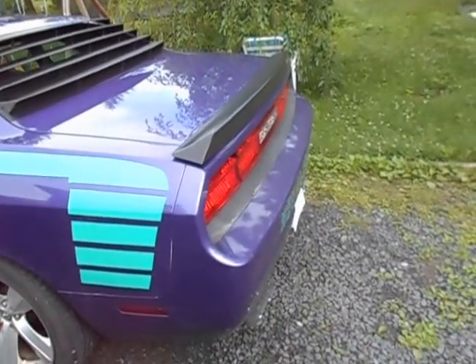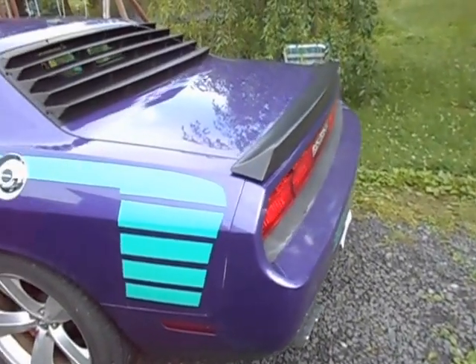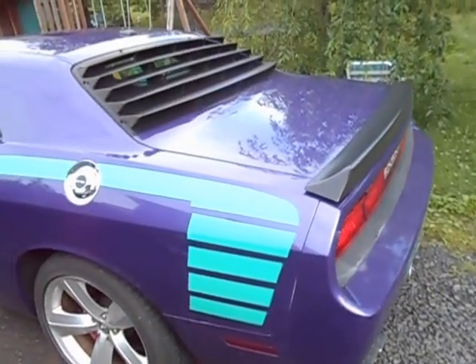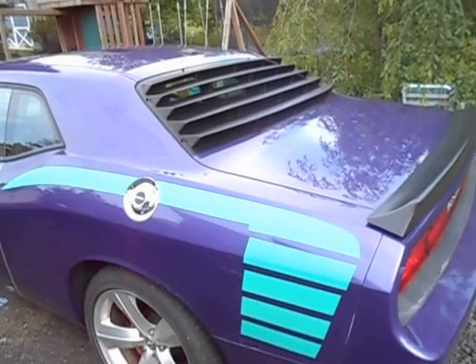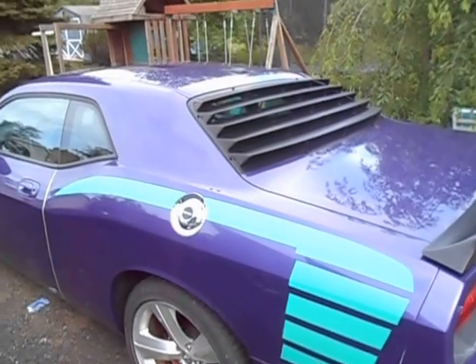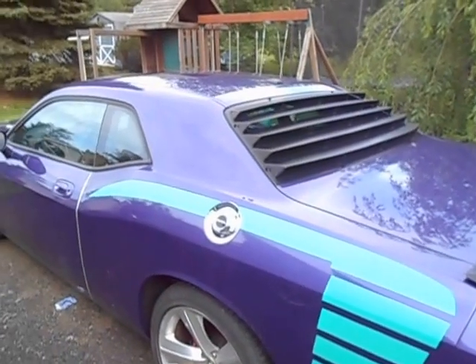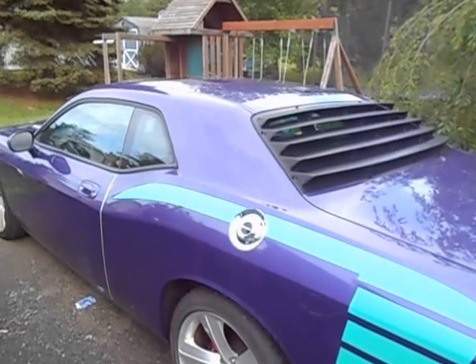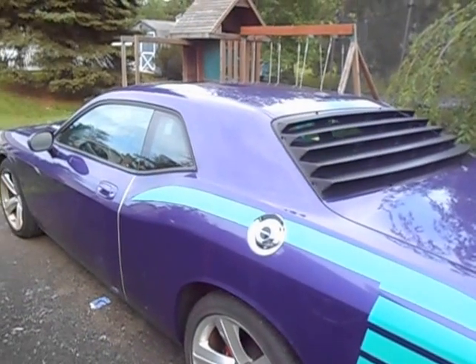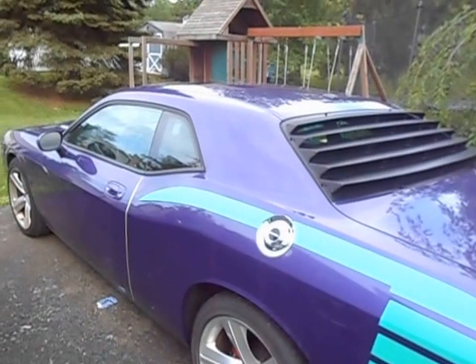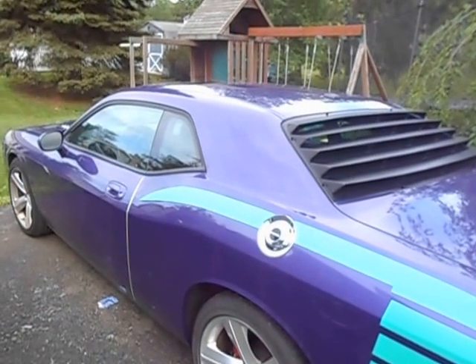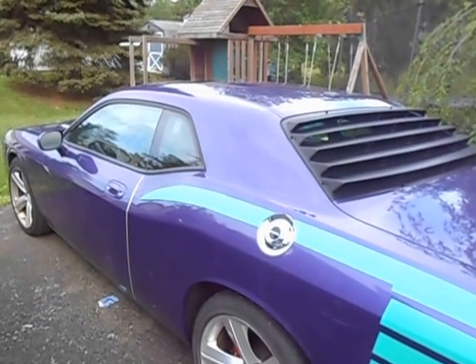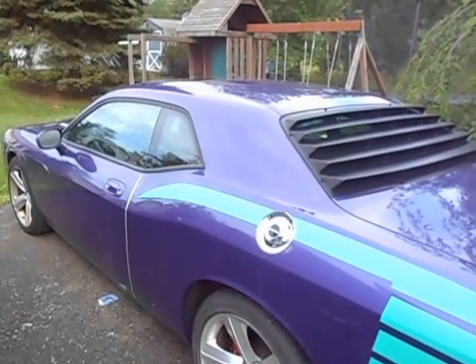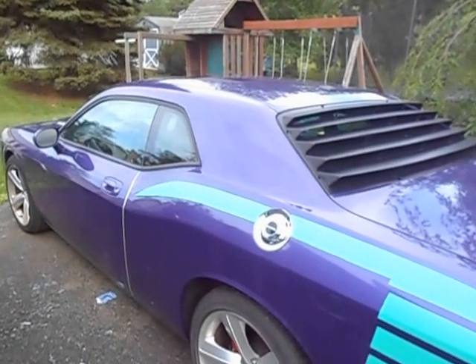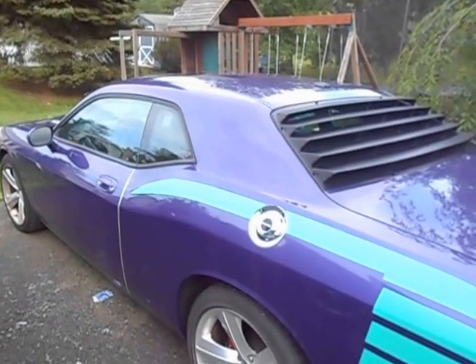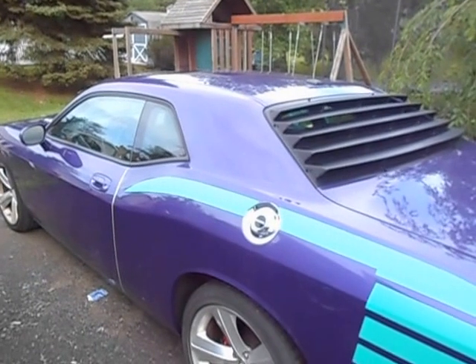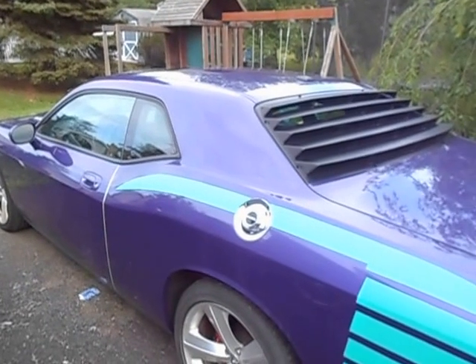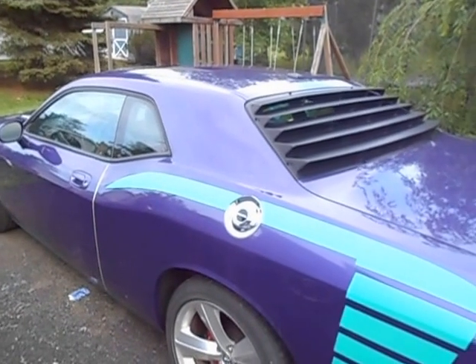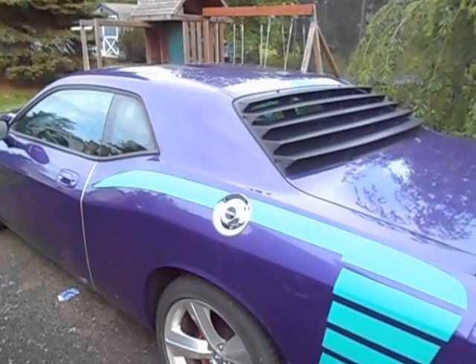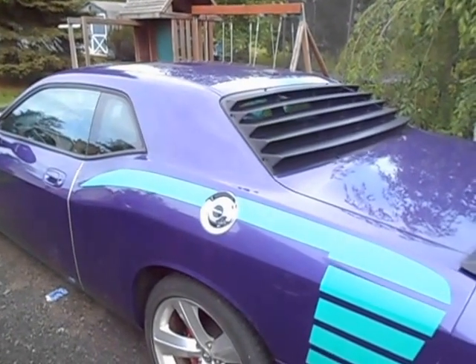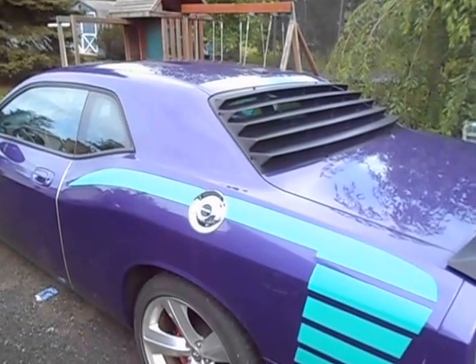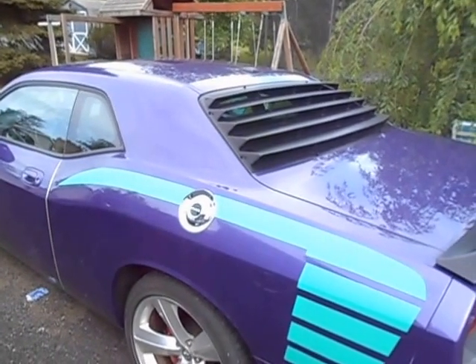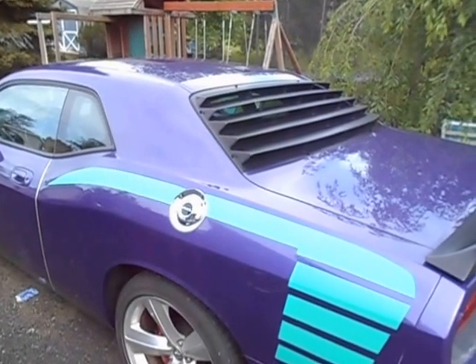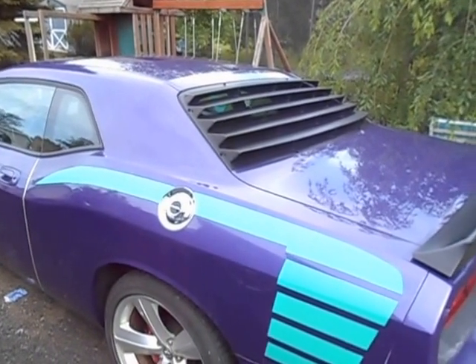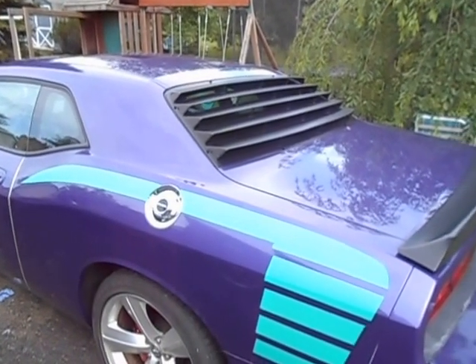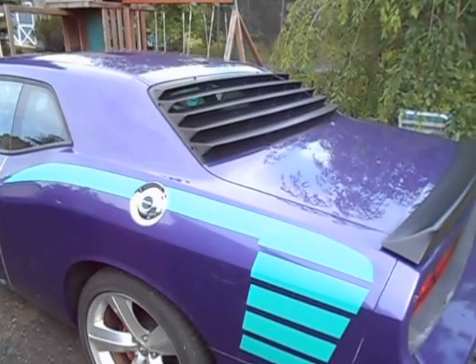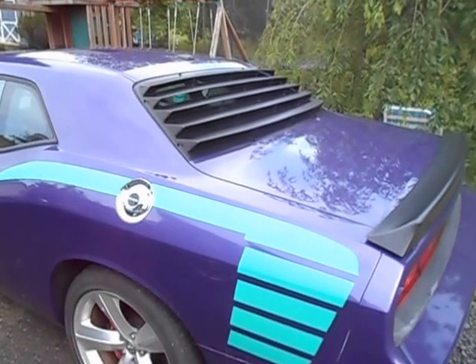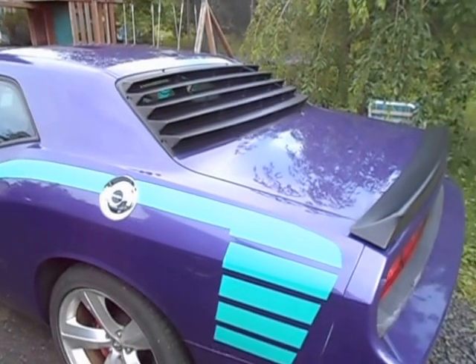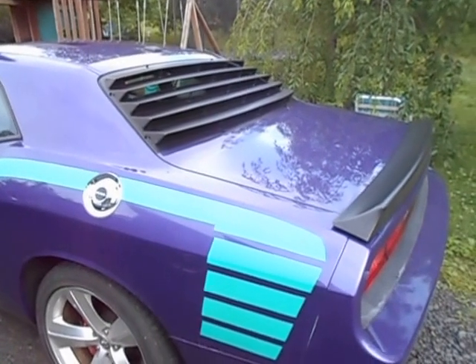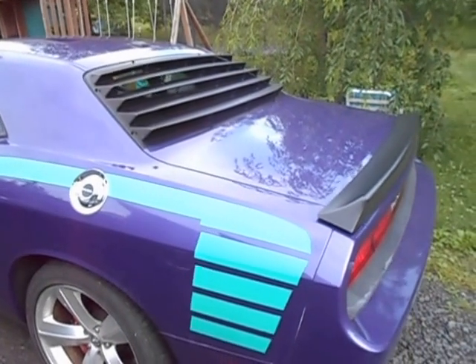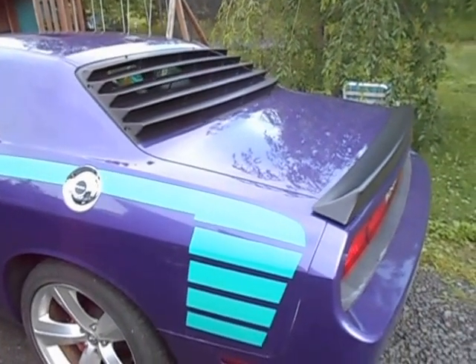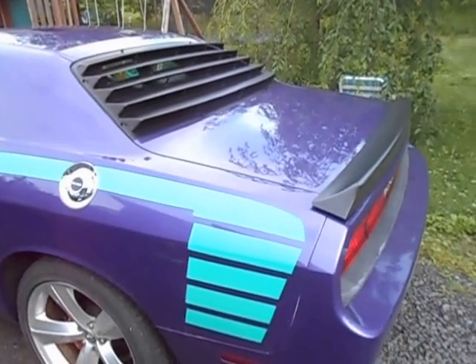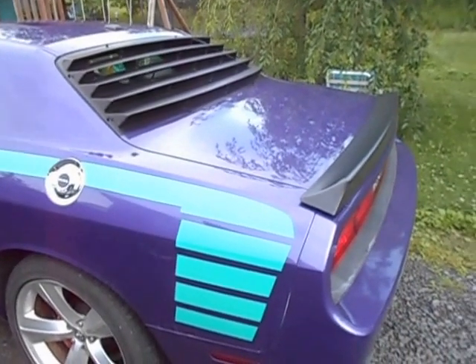I figured I'd discuss the external modifications, and in a later video I'll discuss any mechanical modifications that I've done to it. This is originally in the Plum Crazy Purple coat, which according to the dealer was only one of 500 SRT8s done in this color.